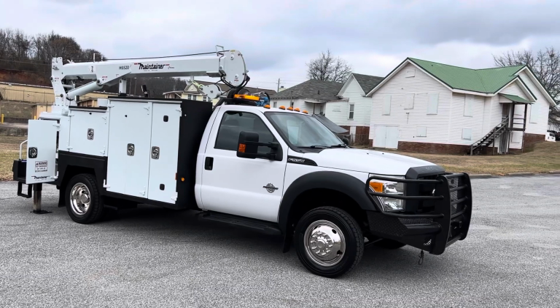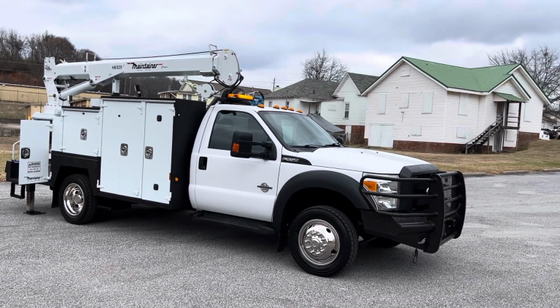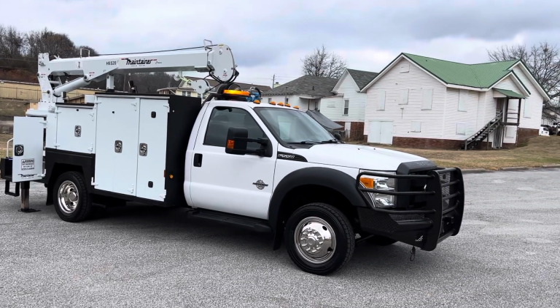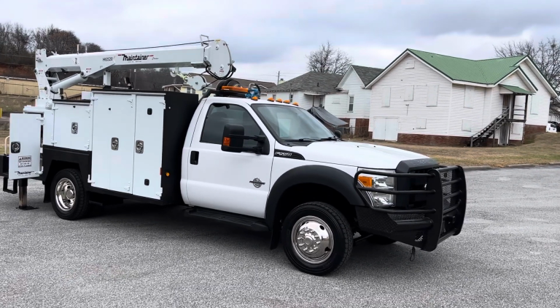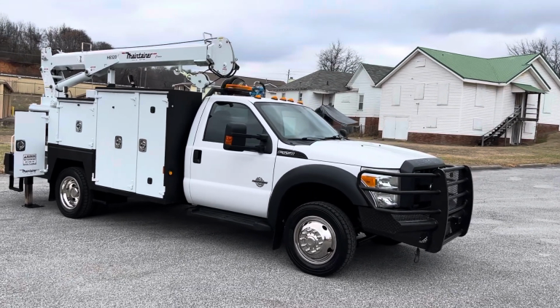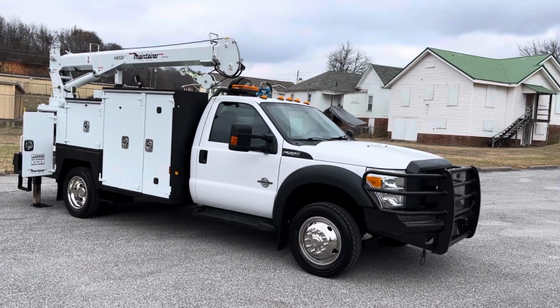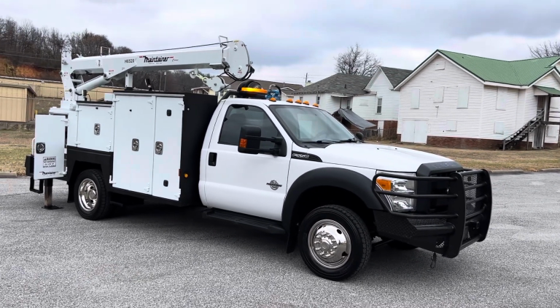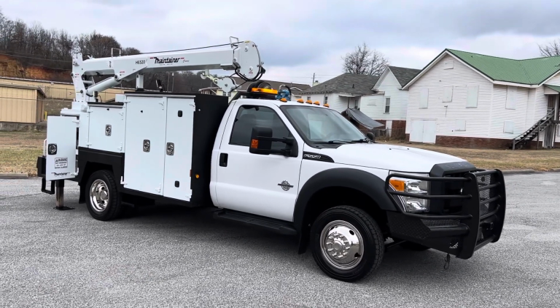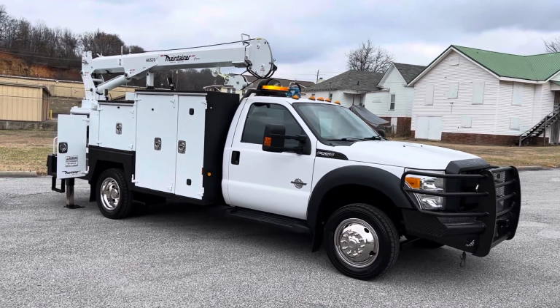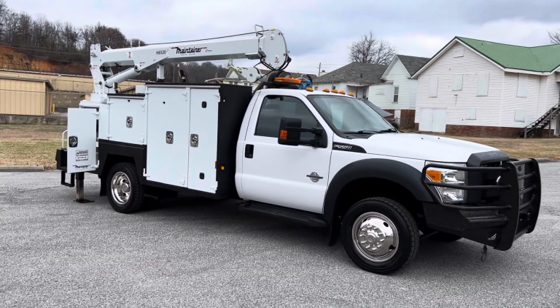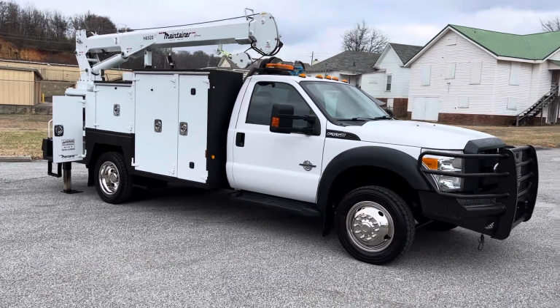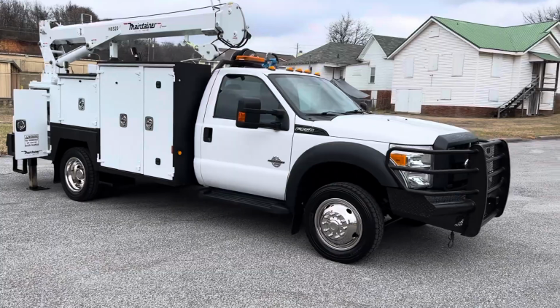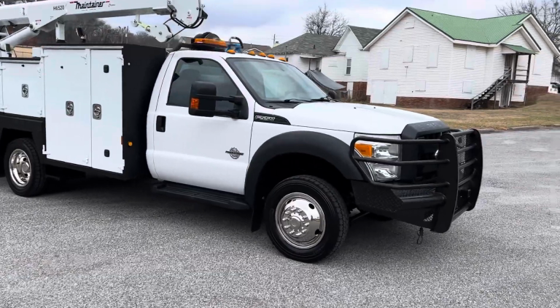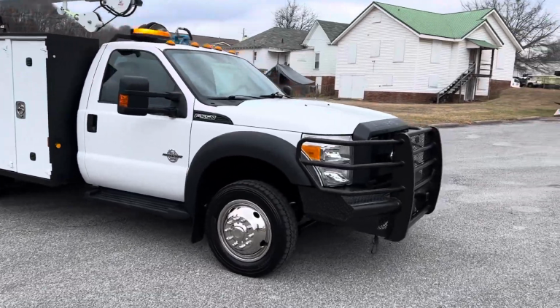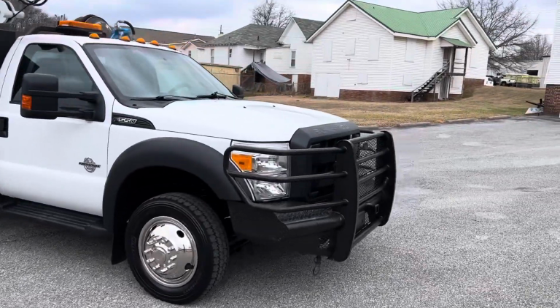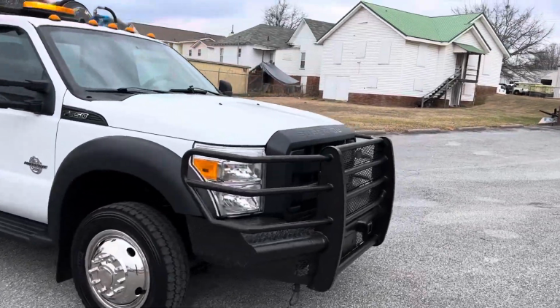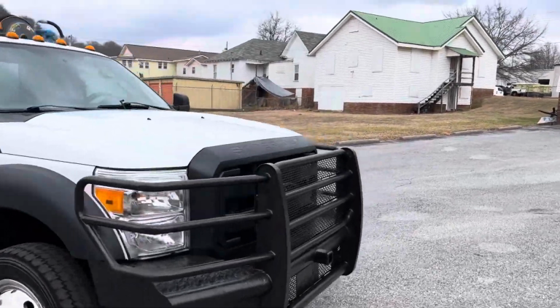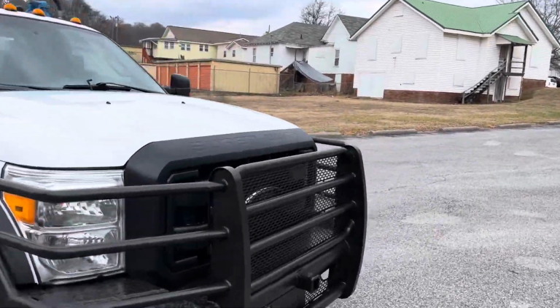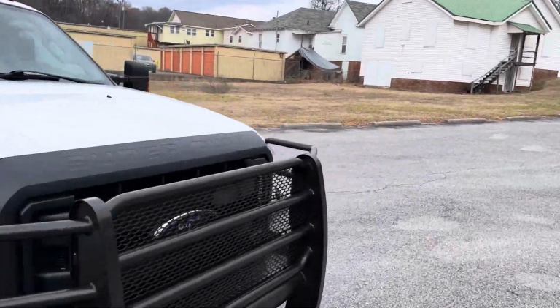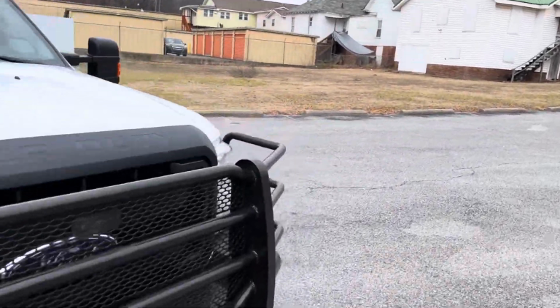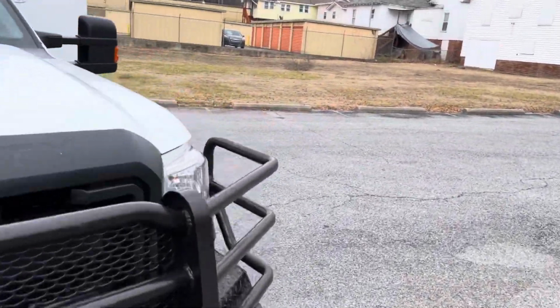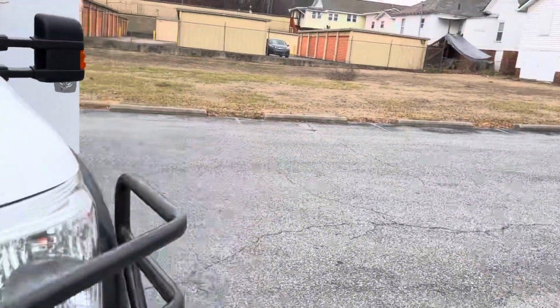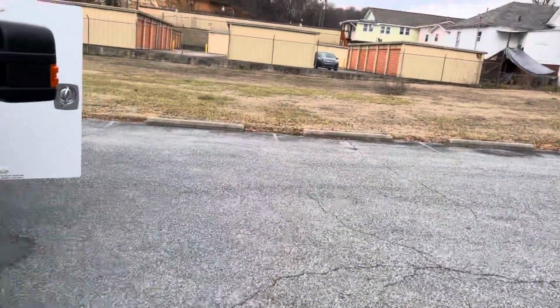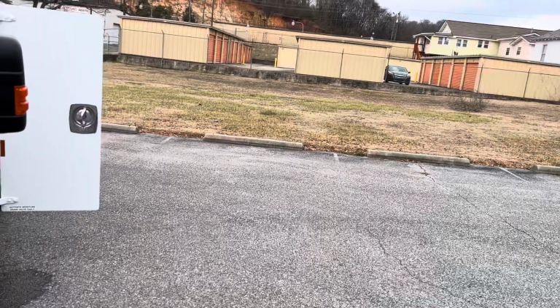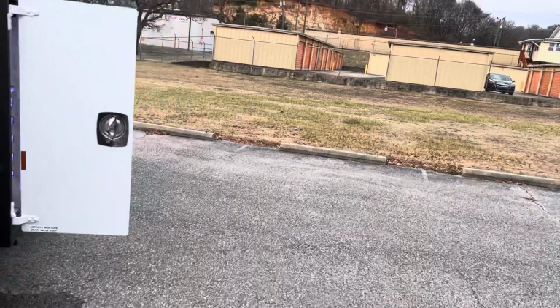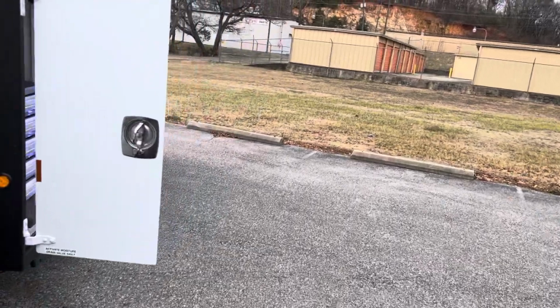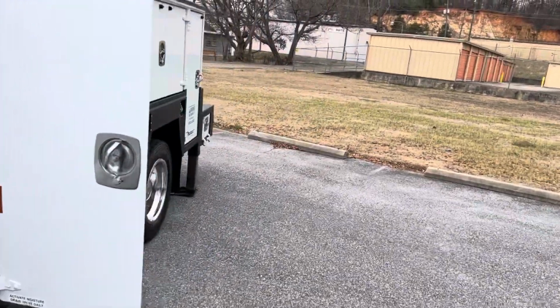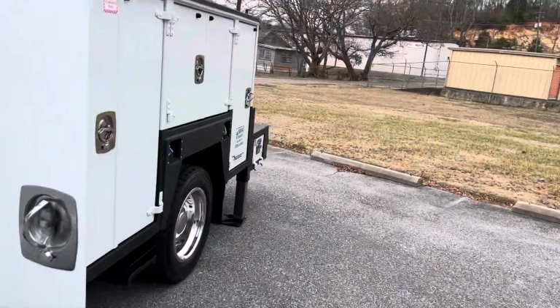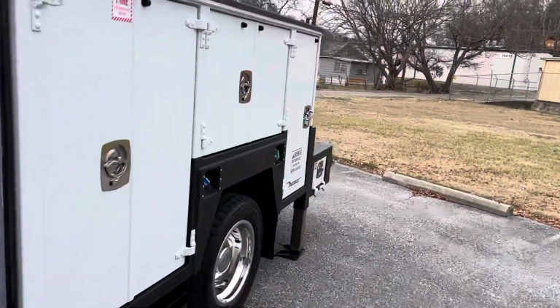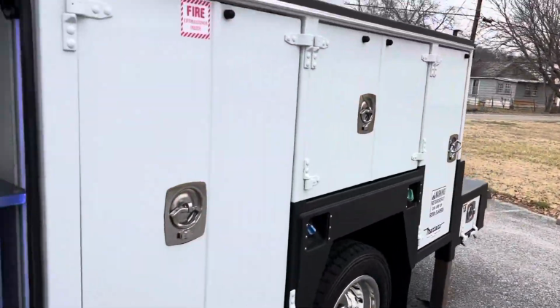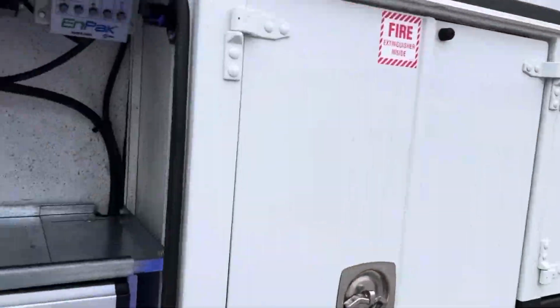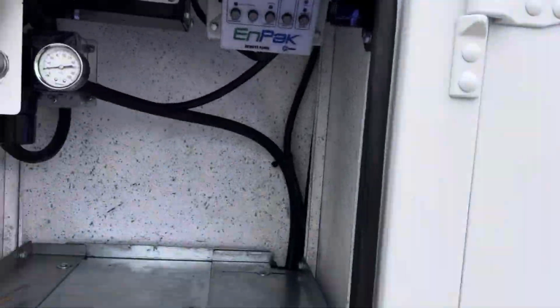I'm going to go ahead and start it up and work the crane and show you the compressor because it's supposed to rain and it's easier to show those things. If it's not raining, I can show you the rest of the truck, but let's go ahead and do that first.